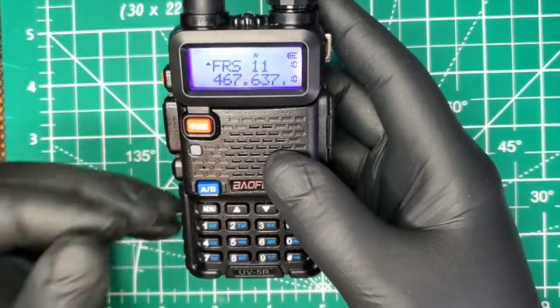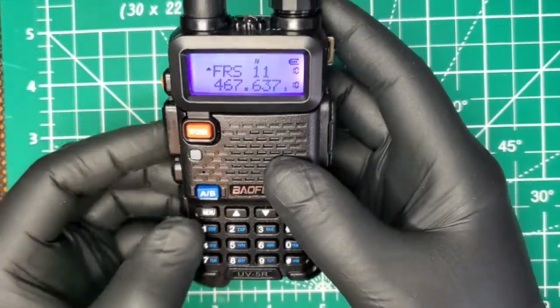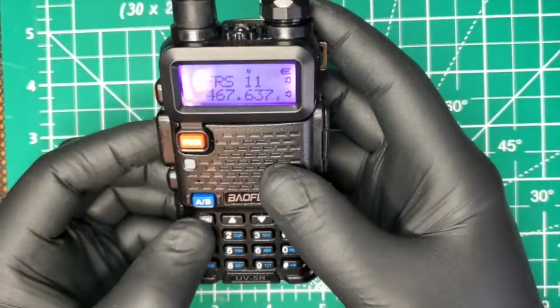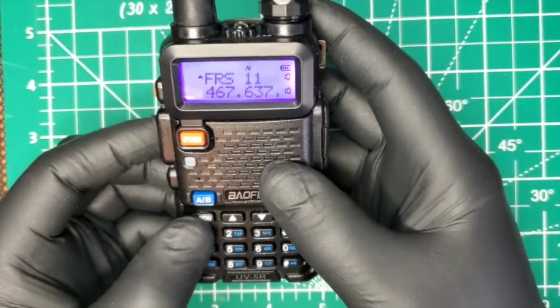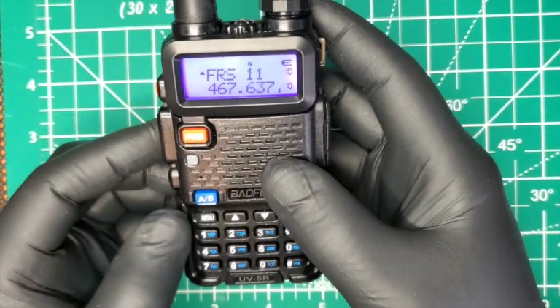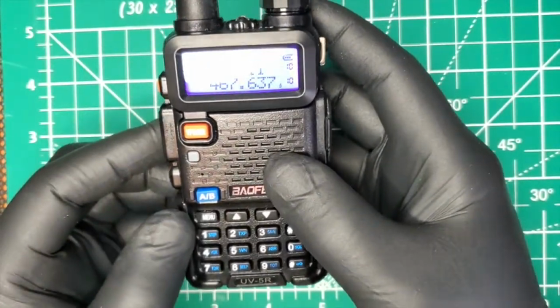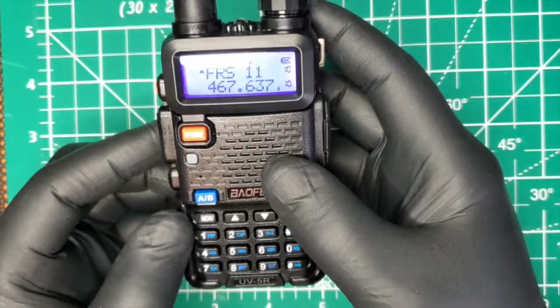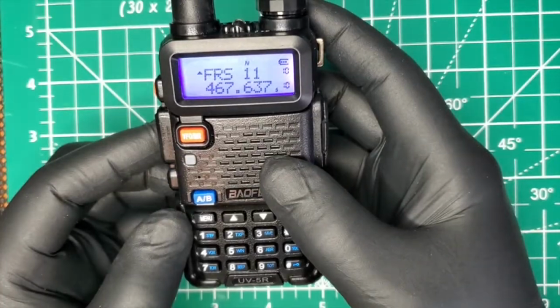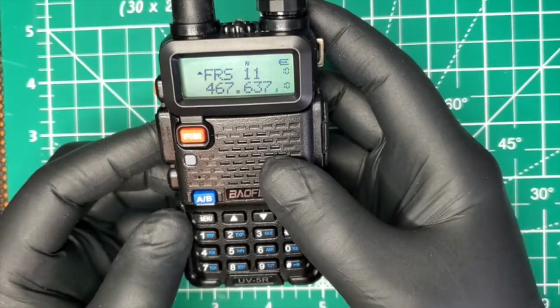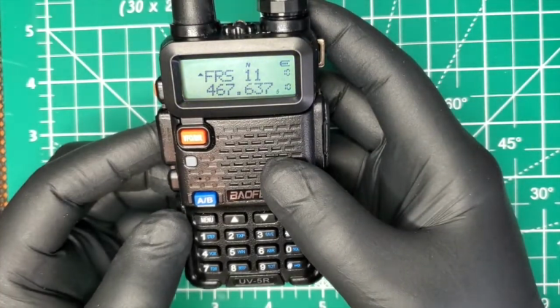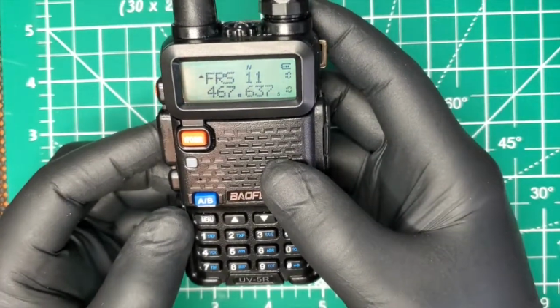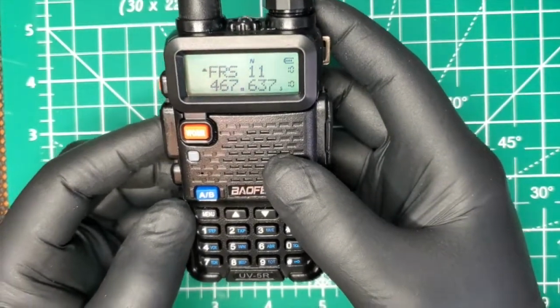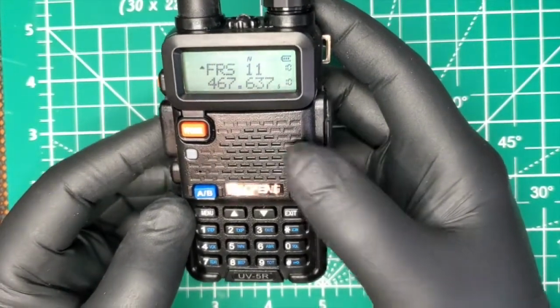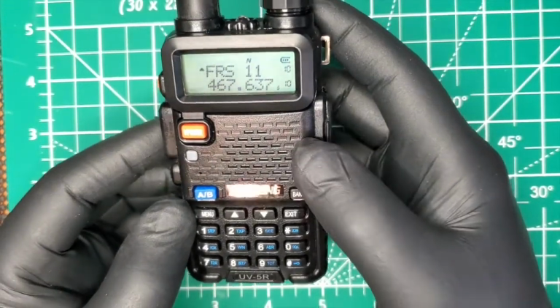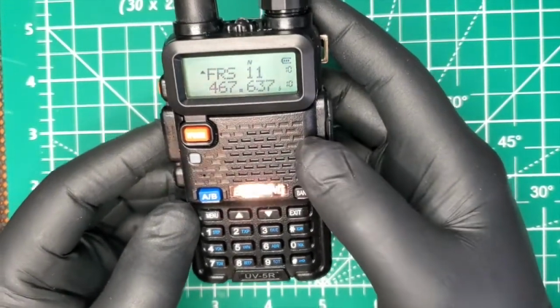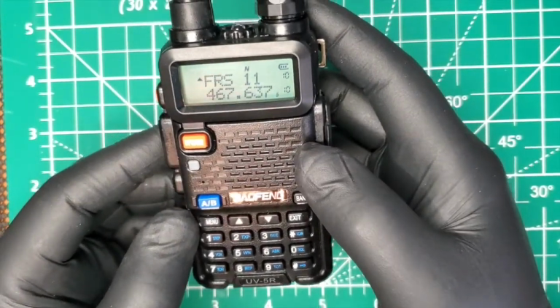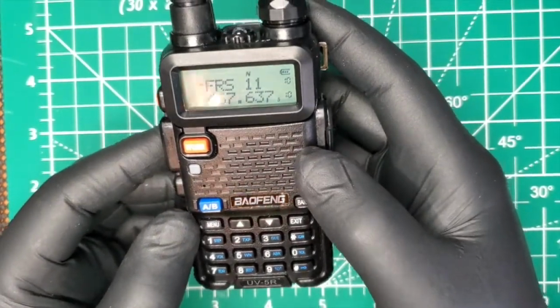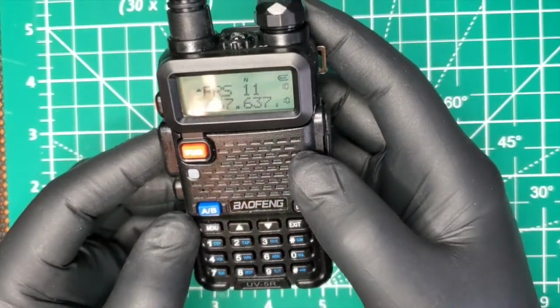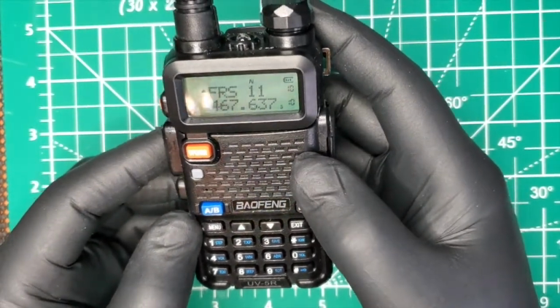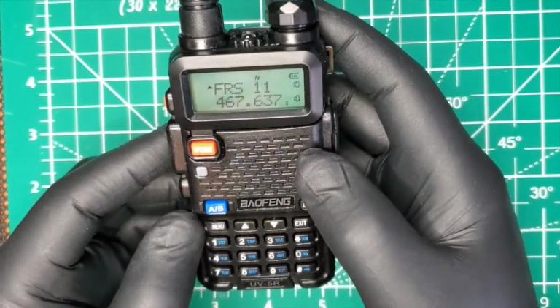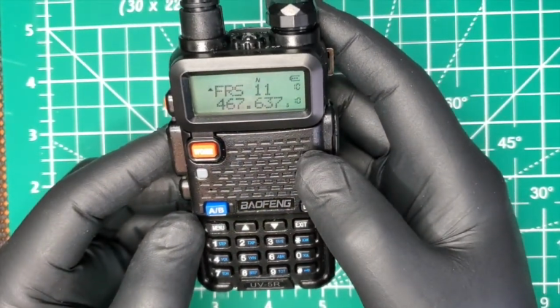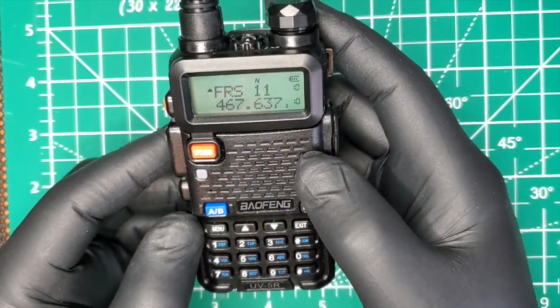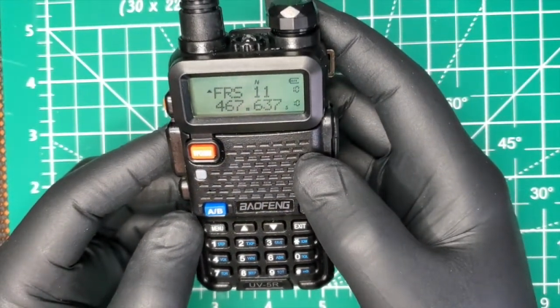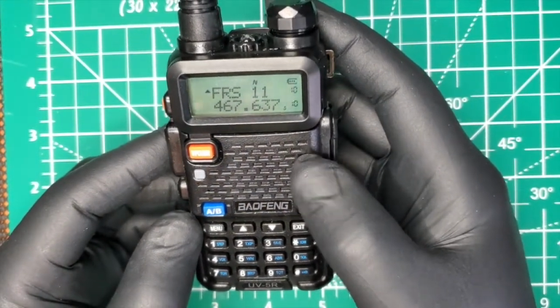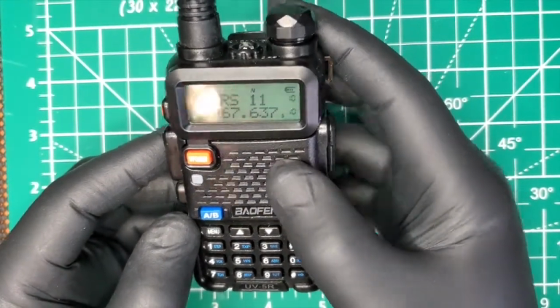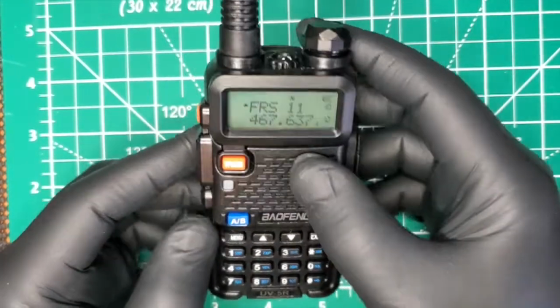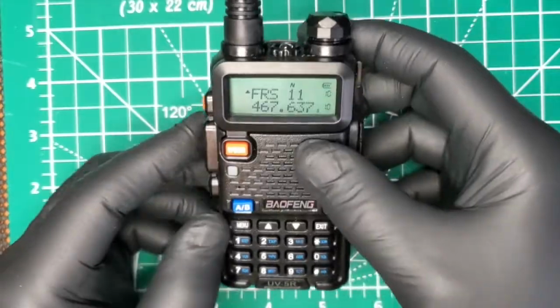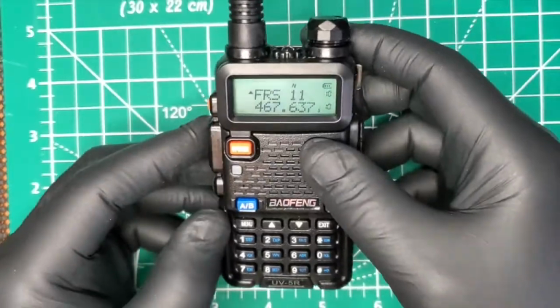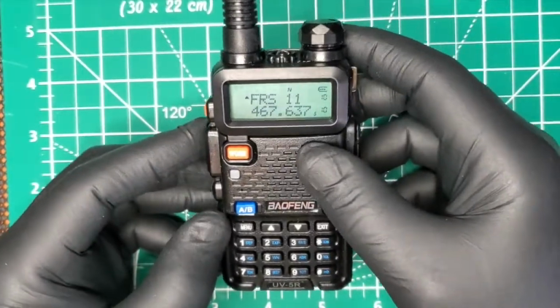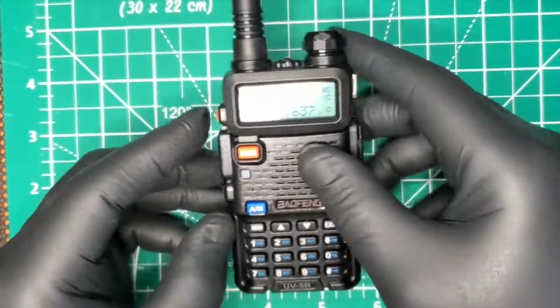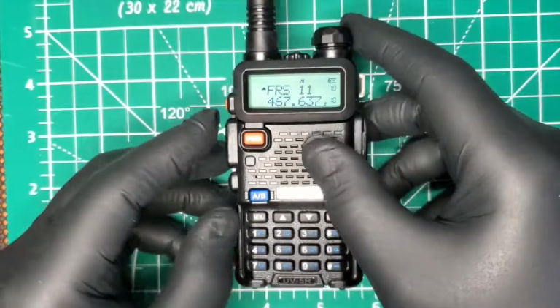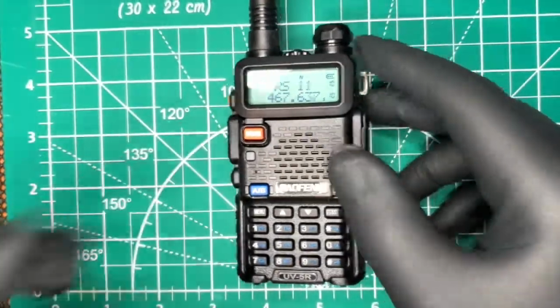So there you go — now it's unlocked to transmit on FRS or GMRS radio. Thanks for watching, stay tuned for another one.